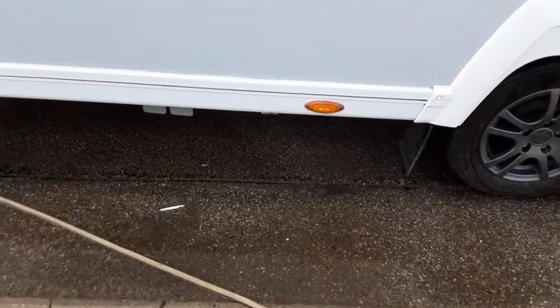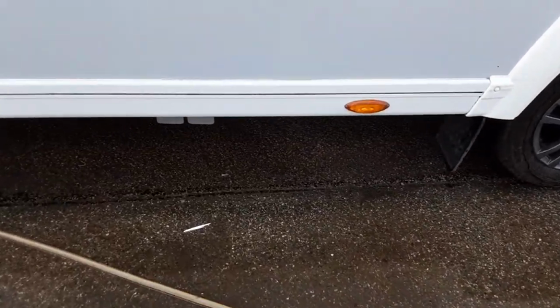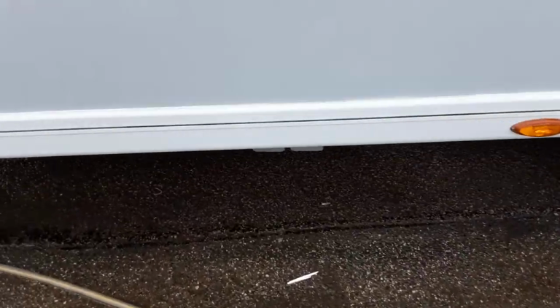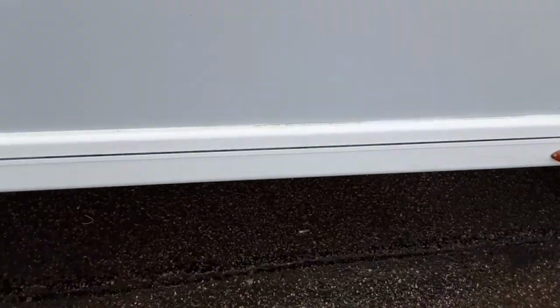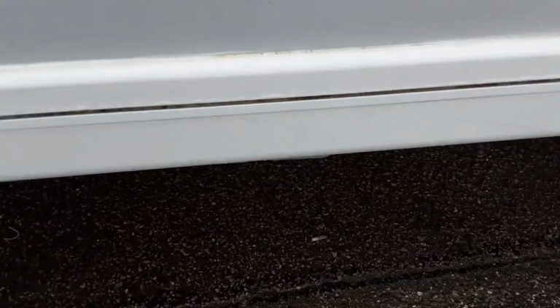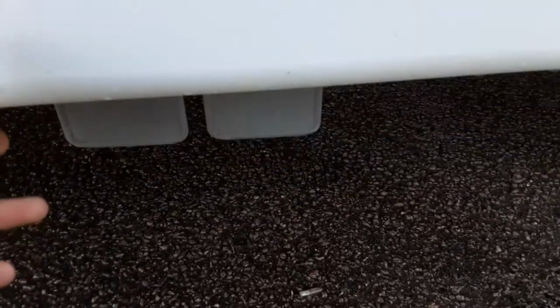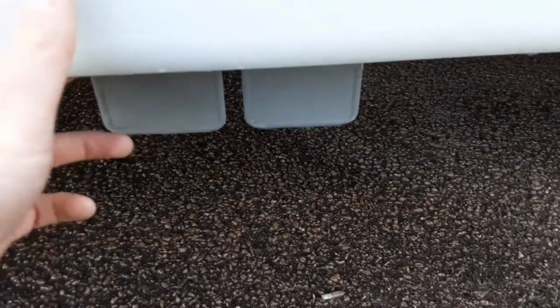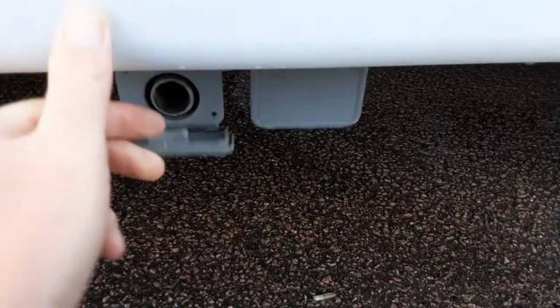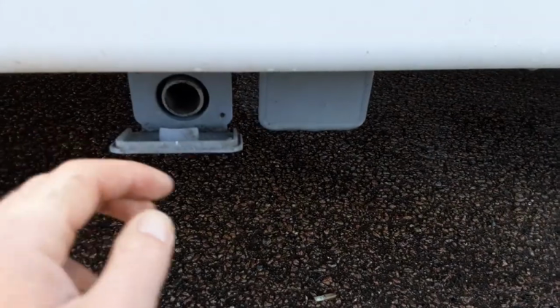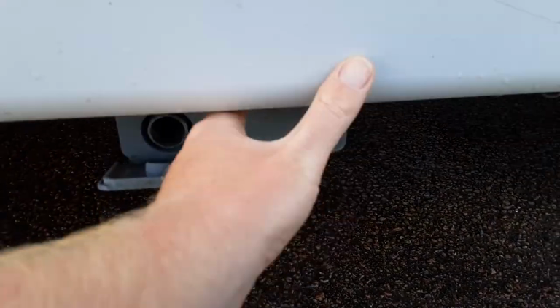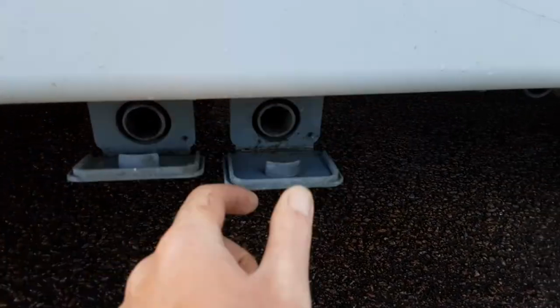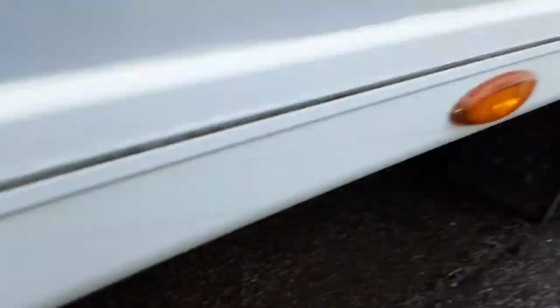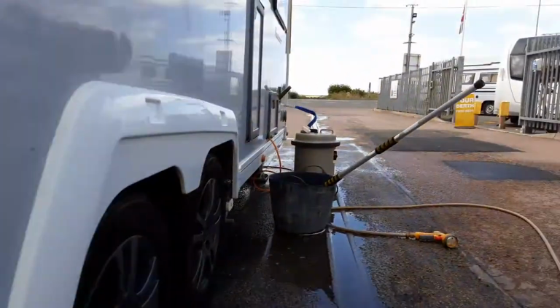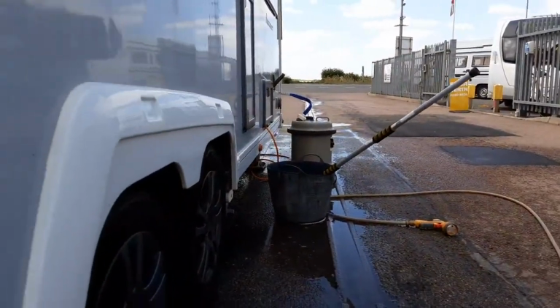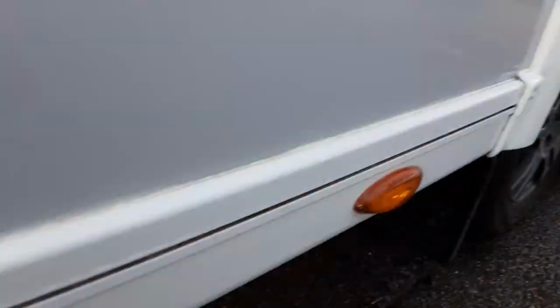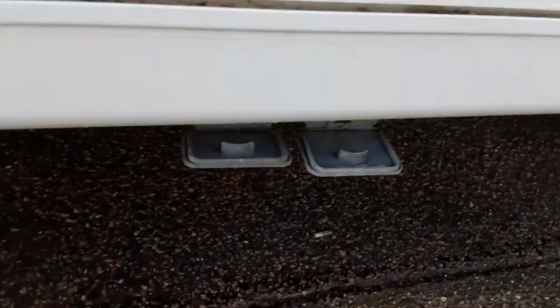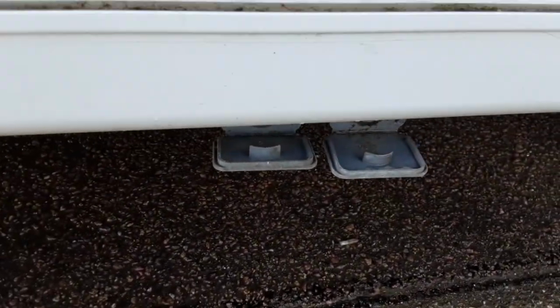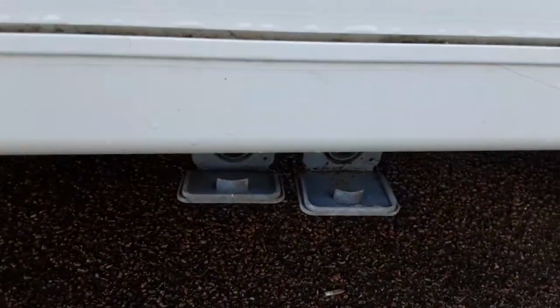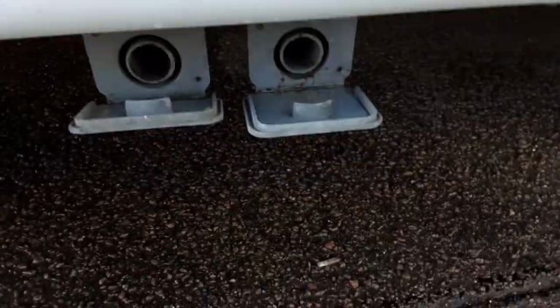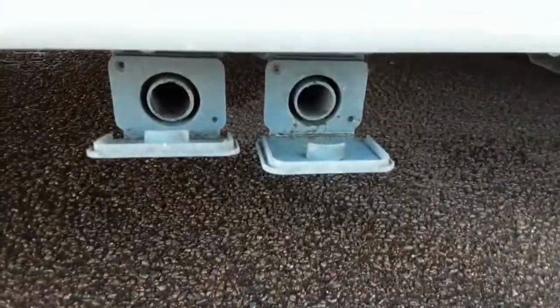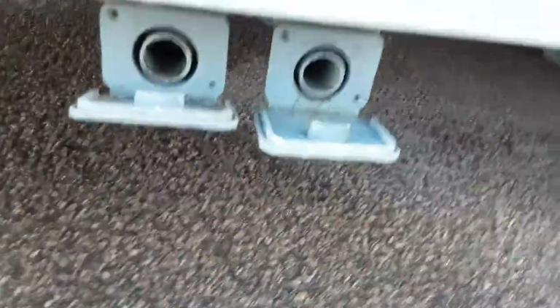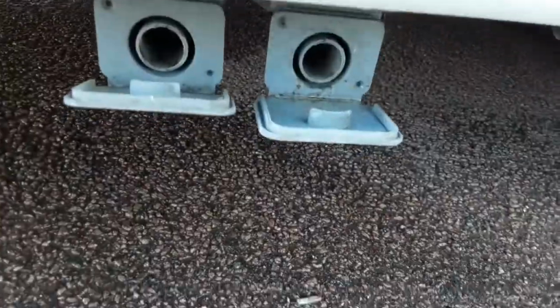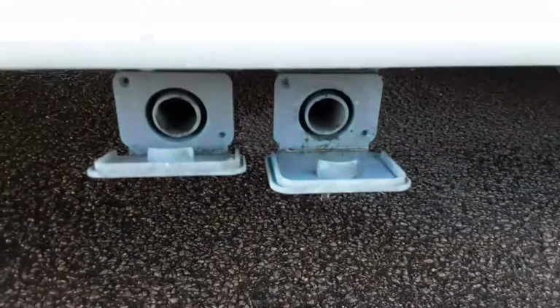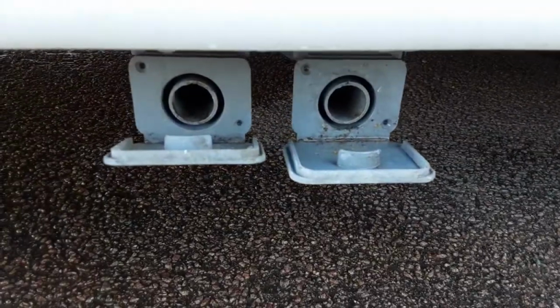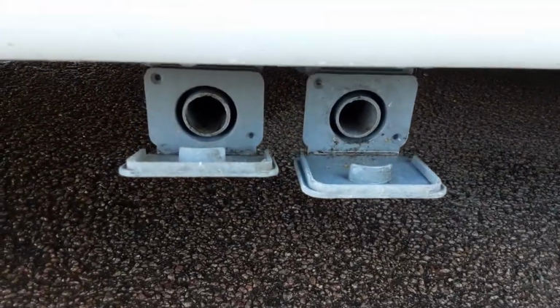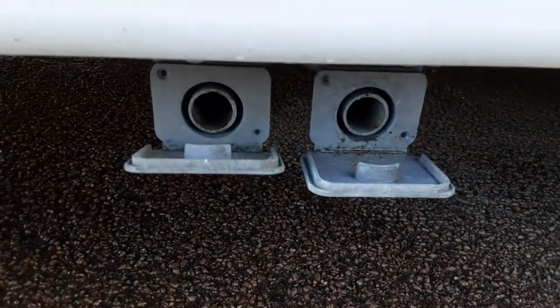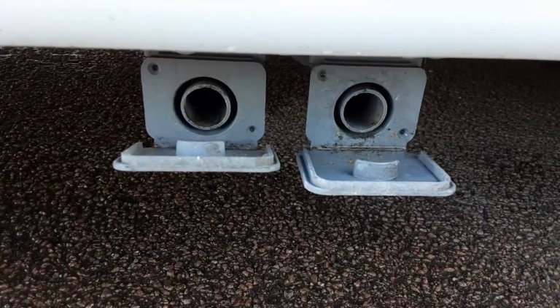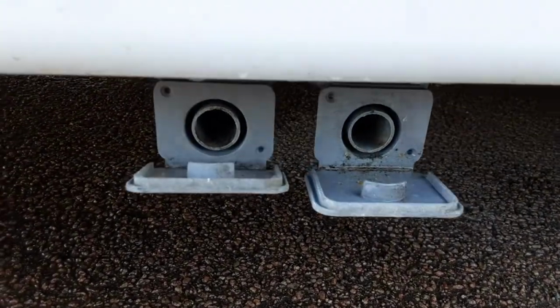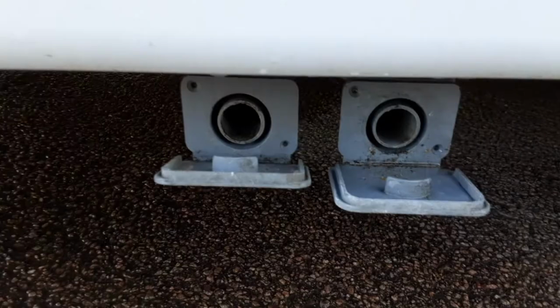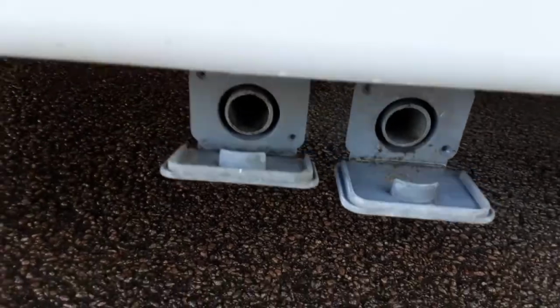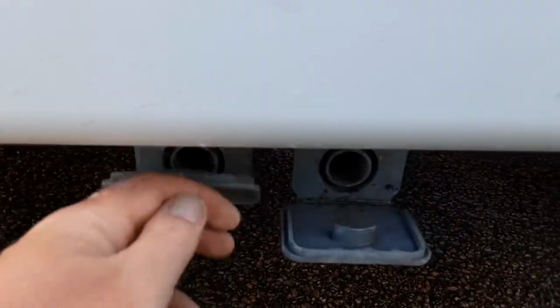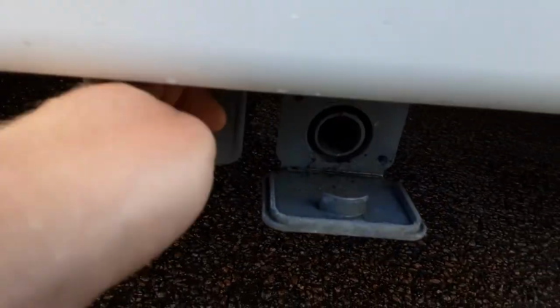Coming a little further down the side of the van you've got your waste water connections — fresh water goes in the front of the van and waste water comes out down the side here. The two large diameter holes will receive the grey waste pipes and they'll drop down inside the waste master.